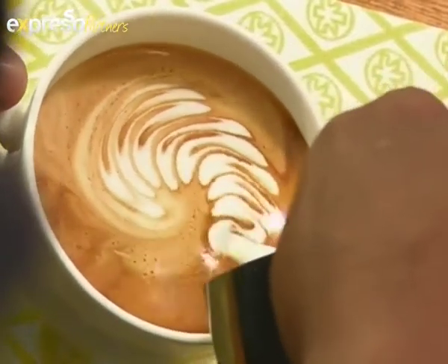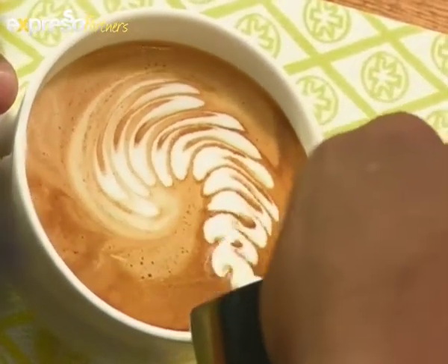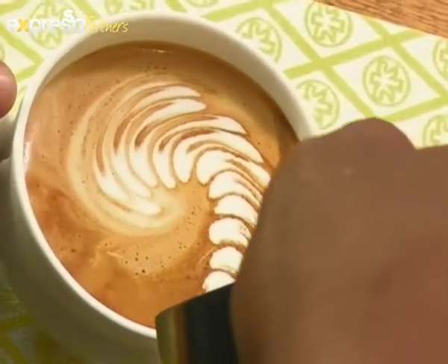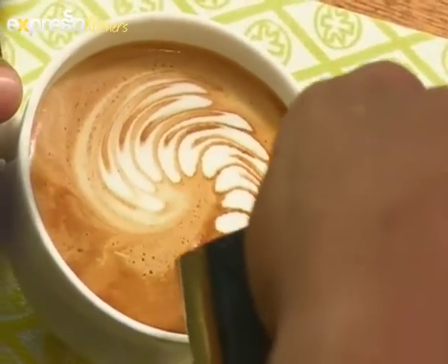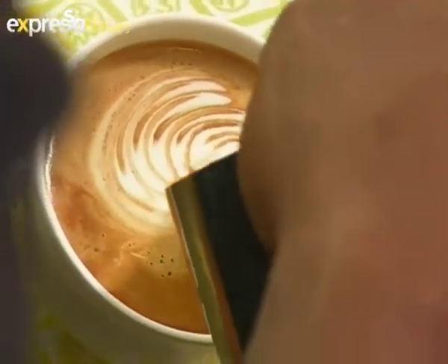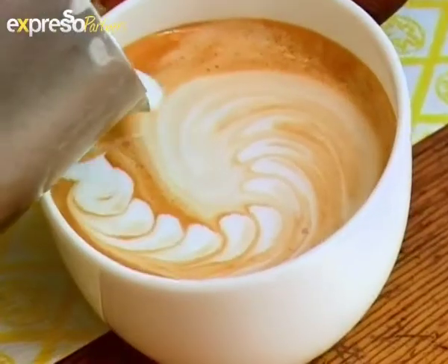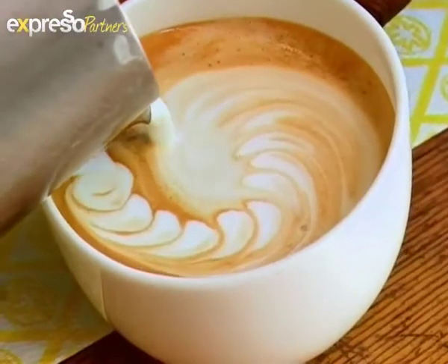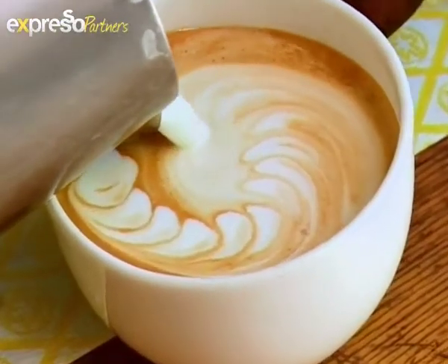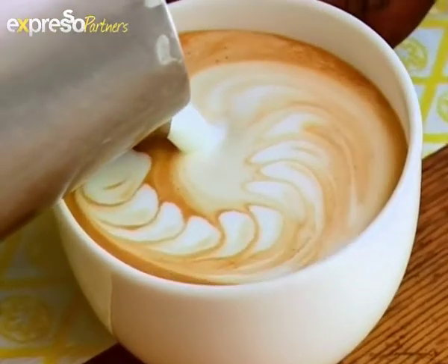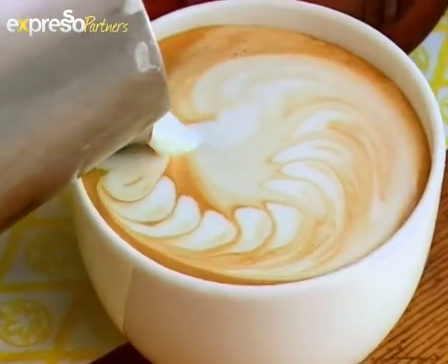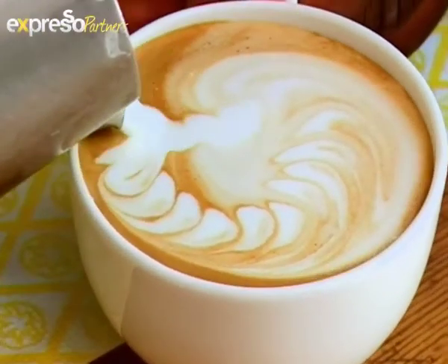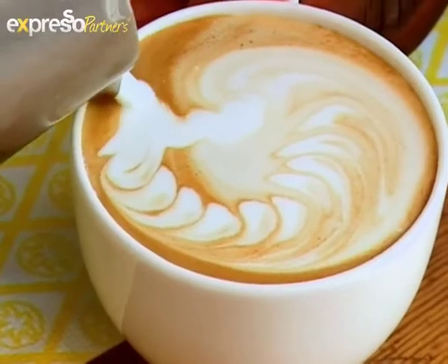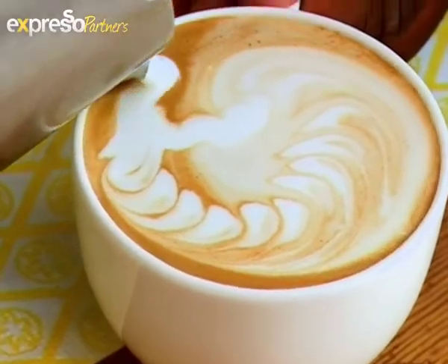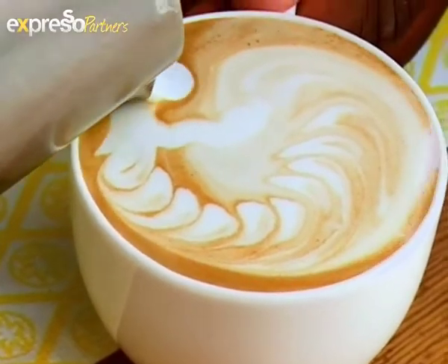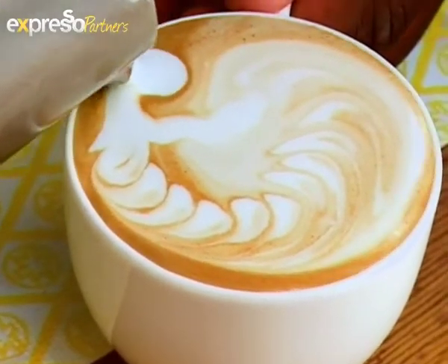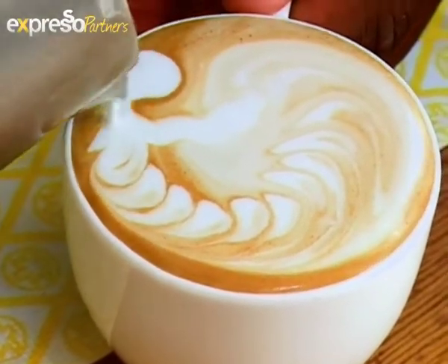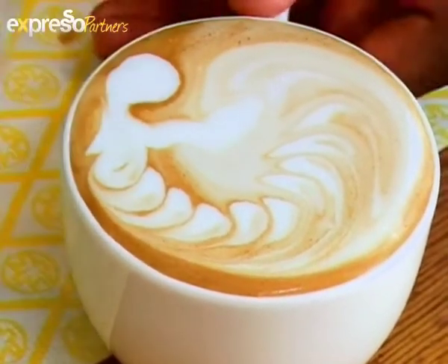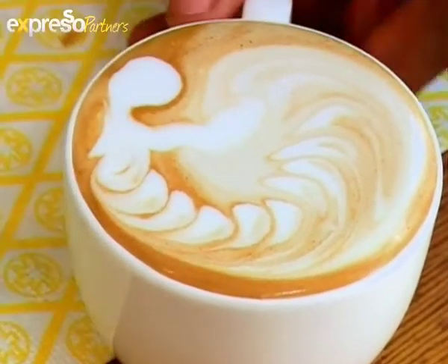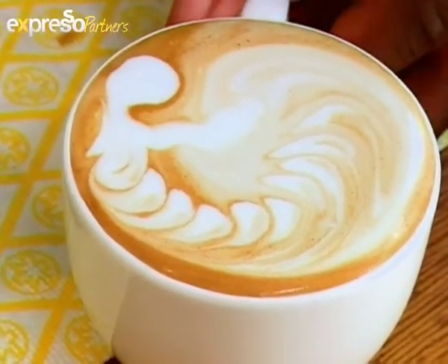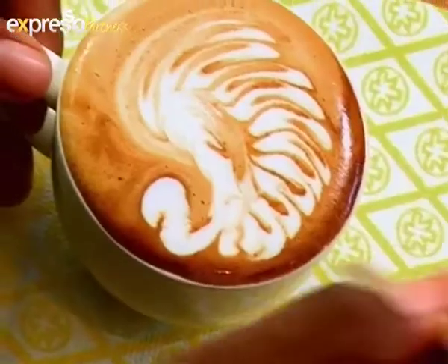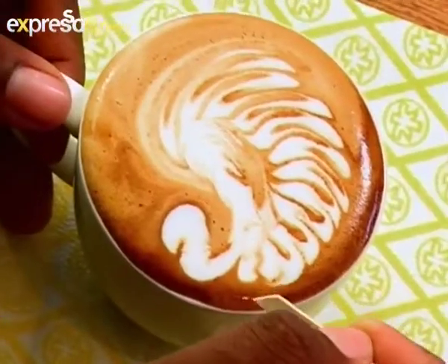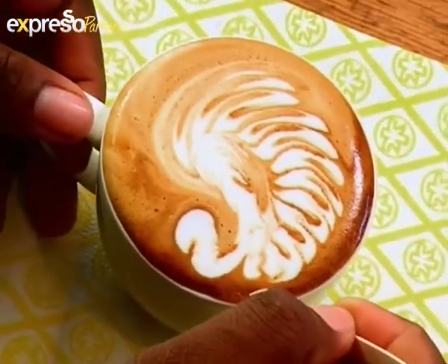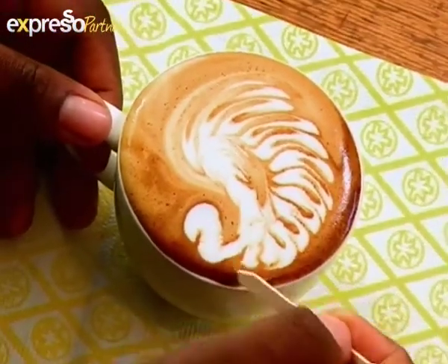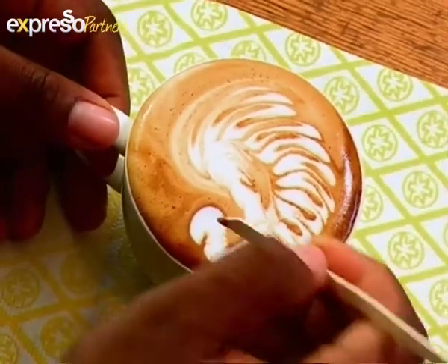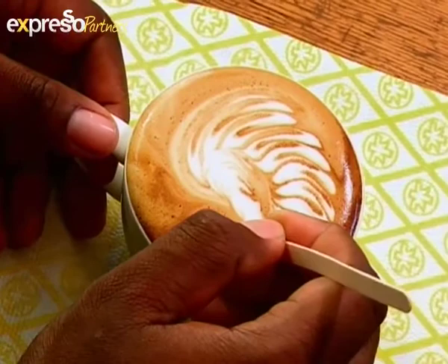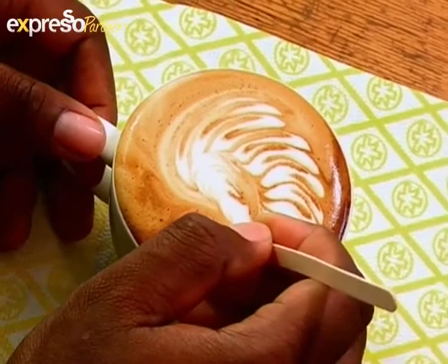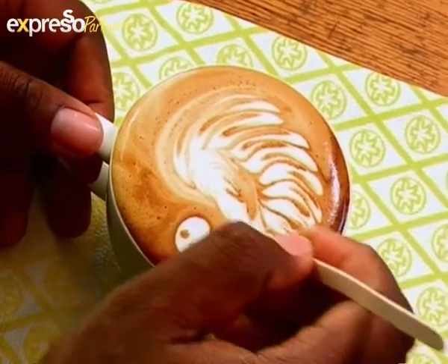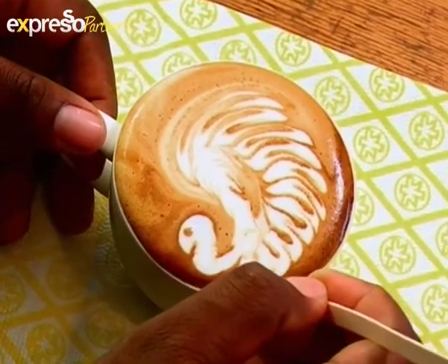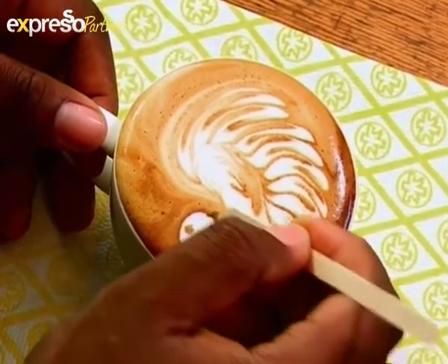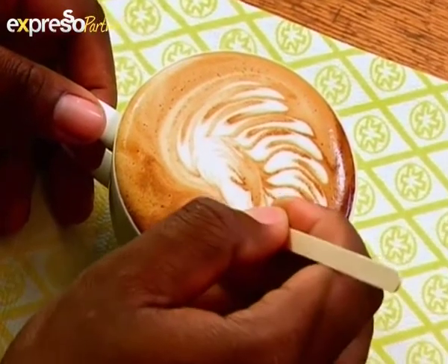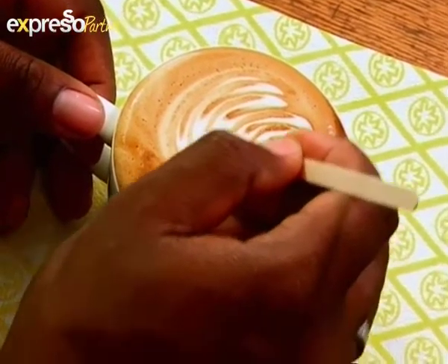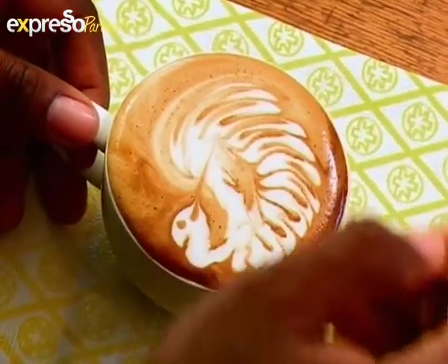Right there. Then we curve just the little head on the side. We take the pick — we do a little eye, little mouth.